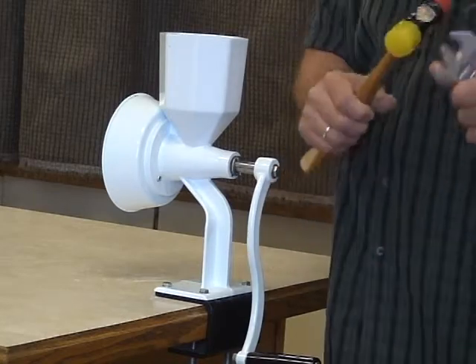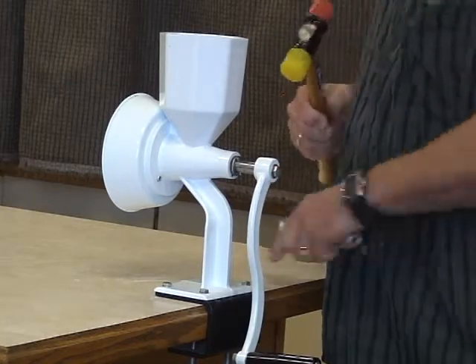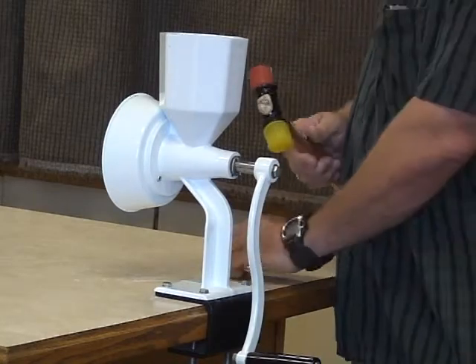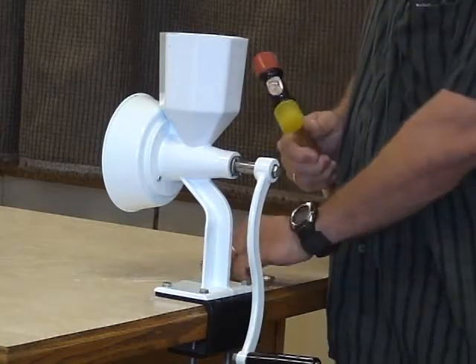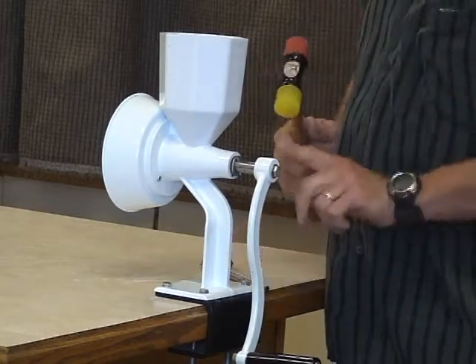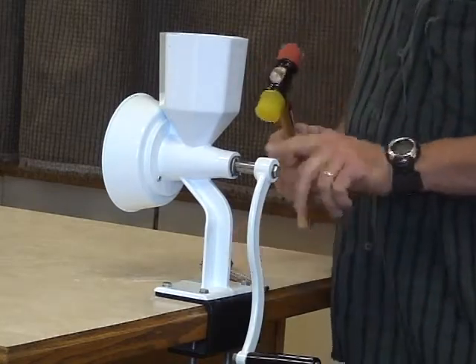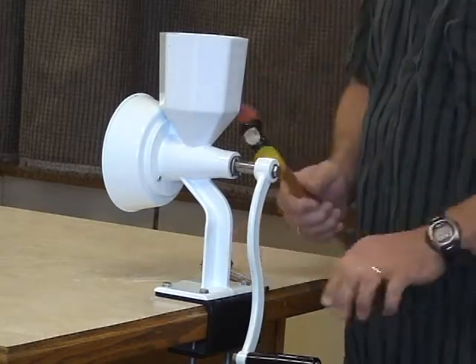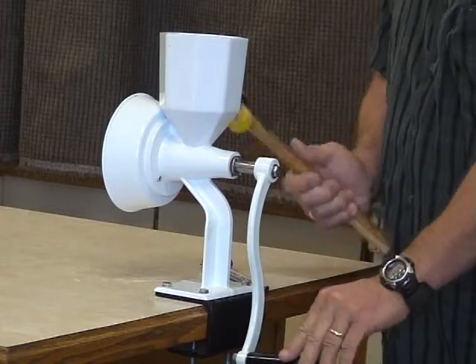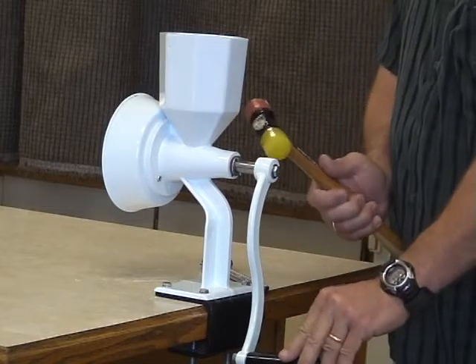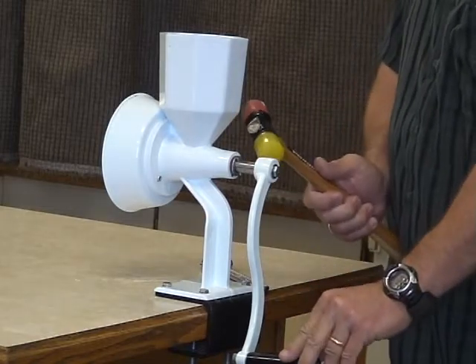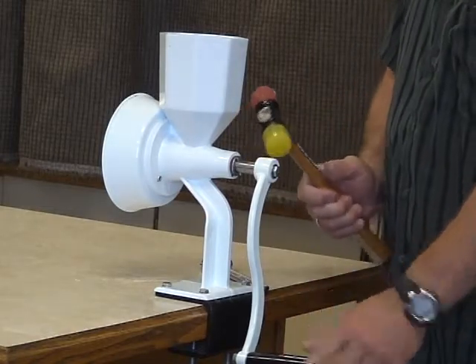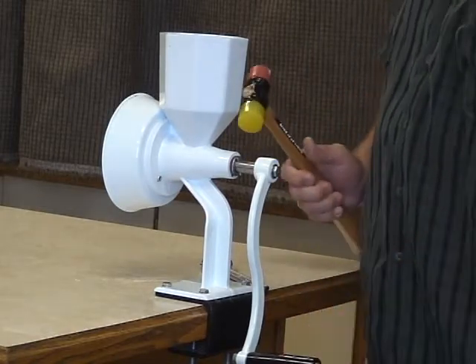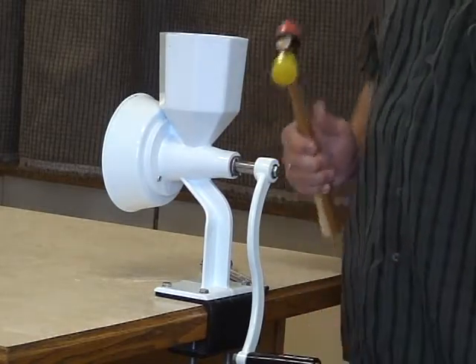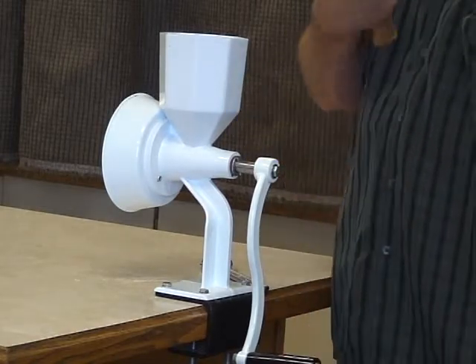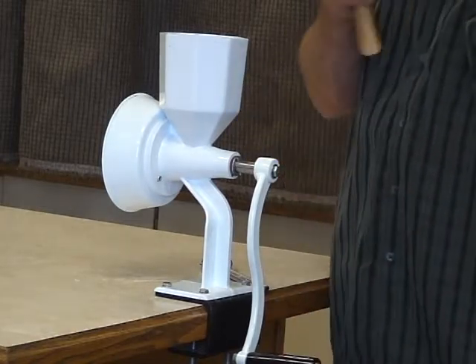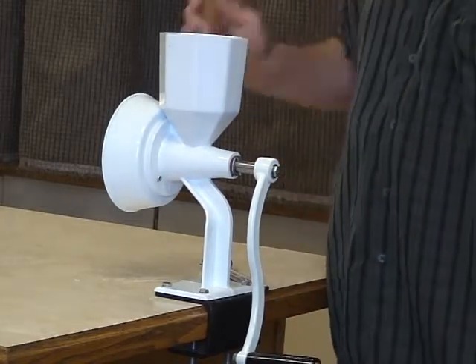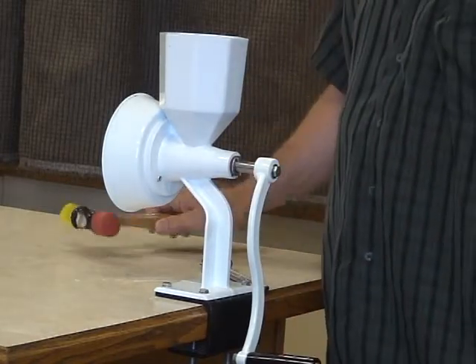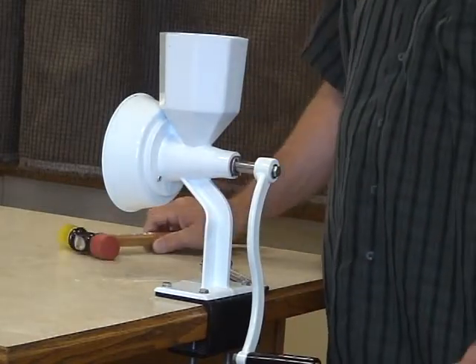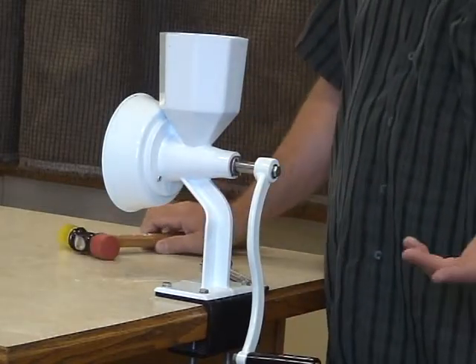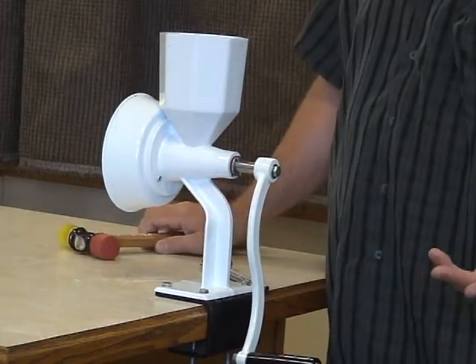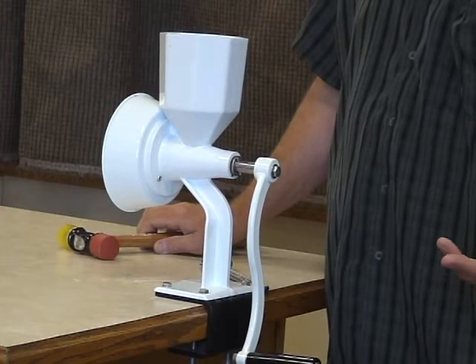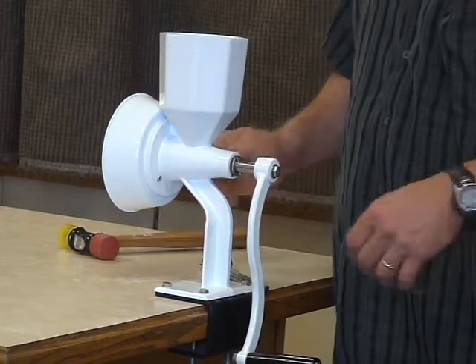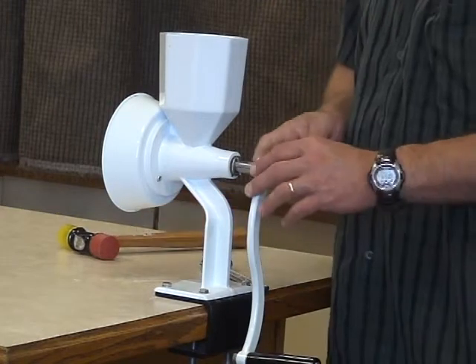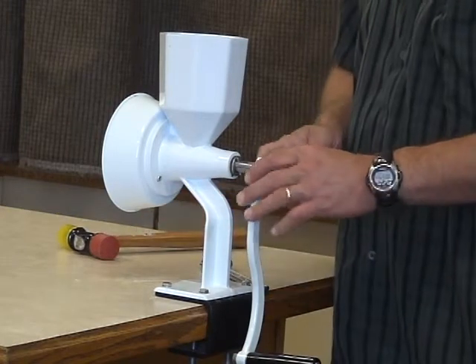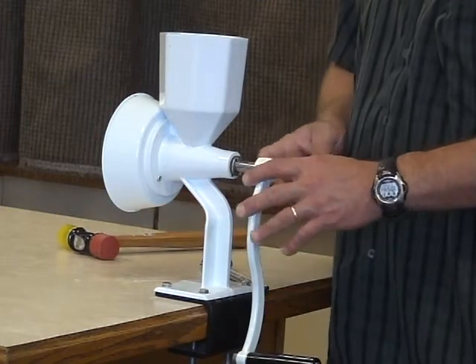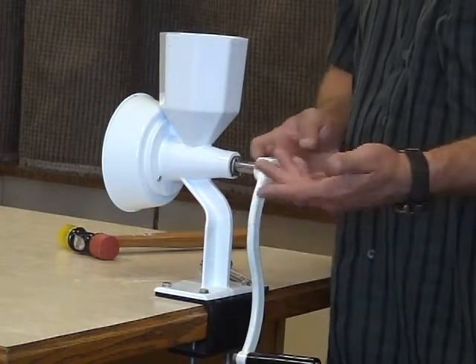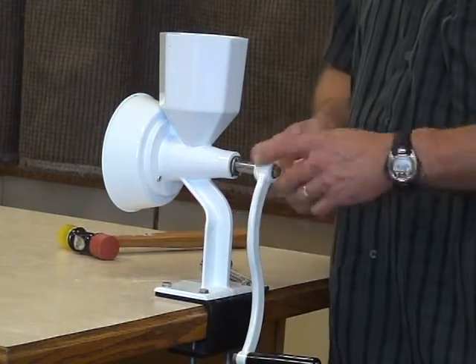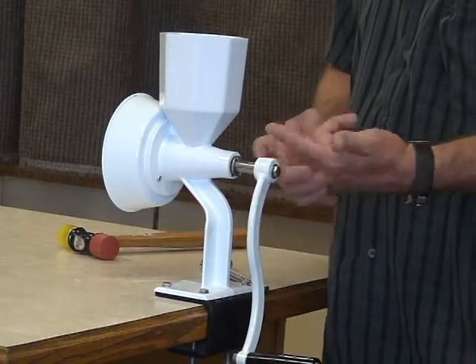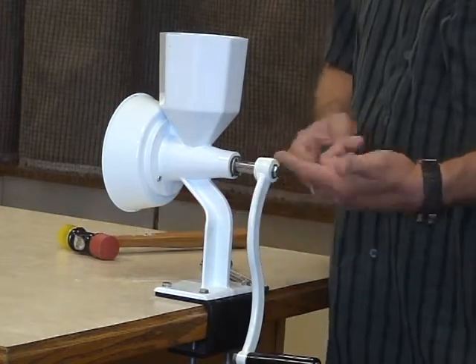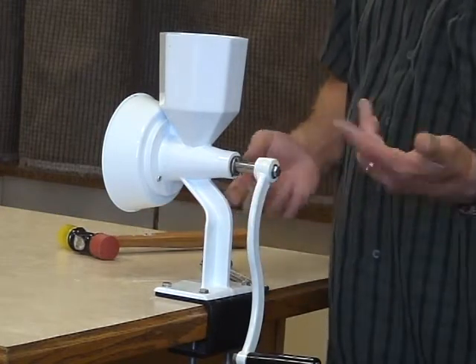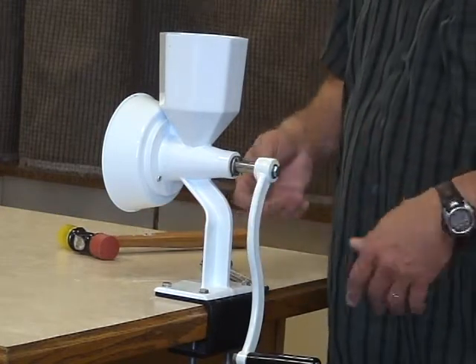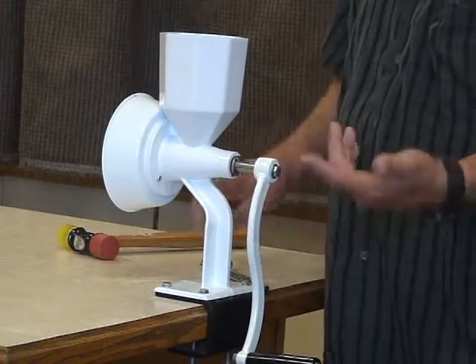When you're removing this and tapping on the back side of the handle, it won't chip it or scratch it. Now you can use a regular hammer if you're careful. Typically you'll hit it once and it will pop off.